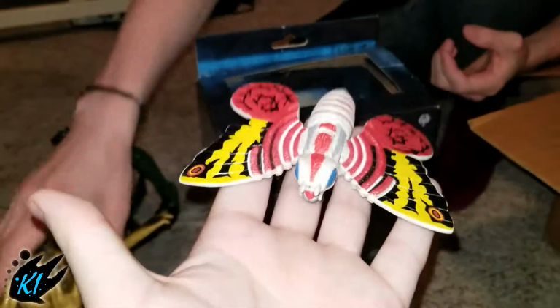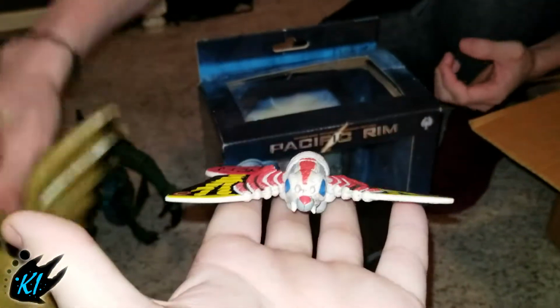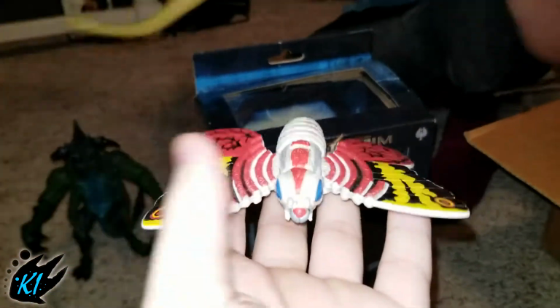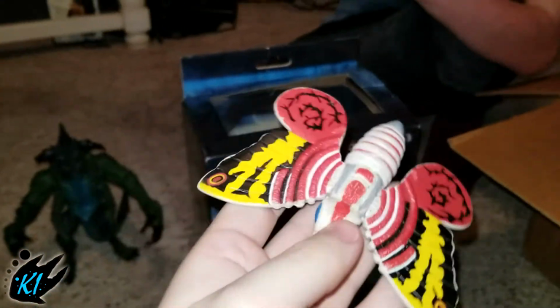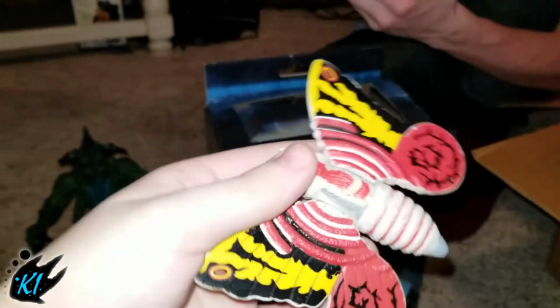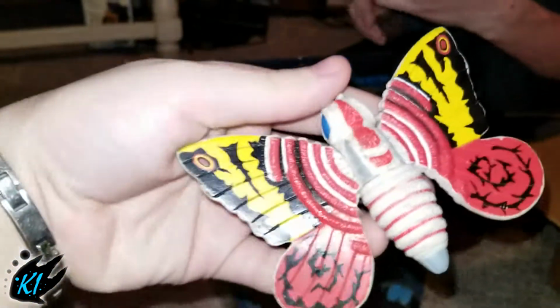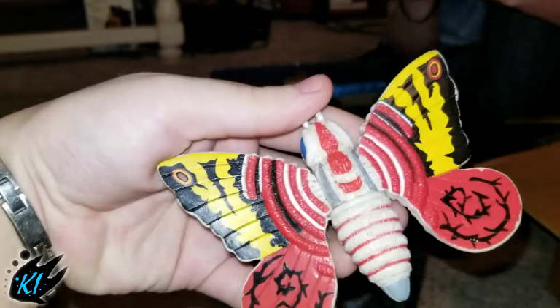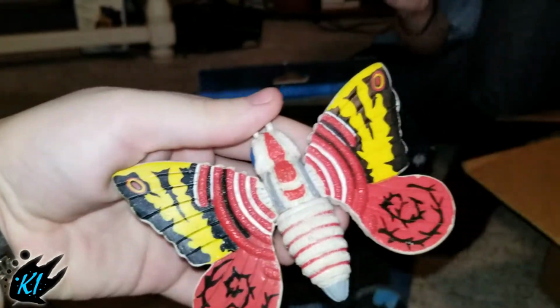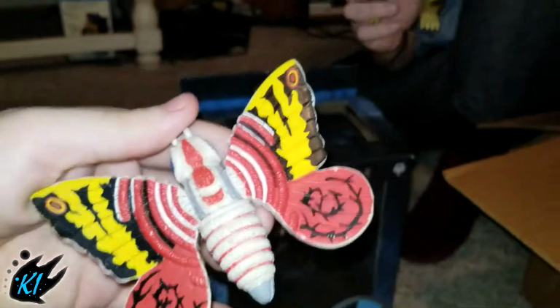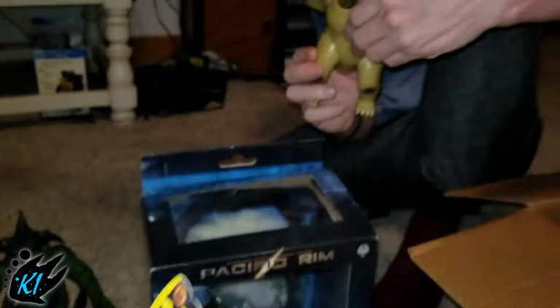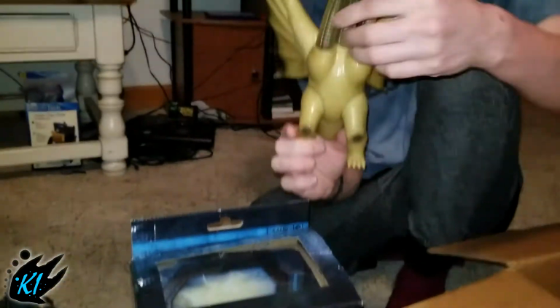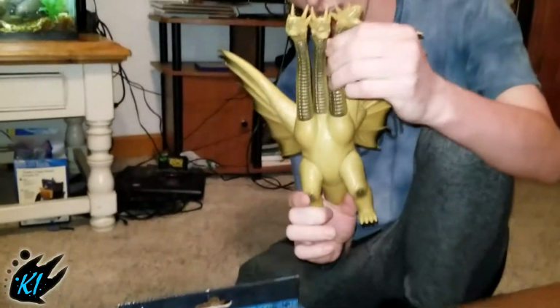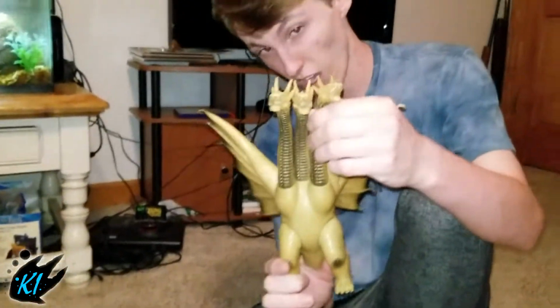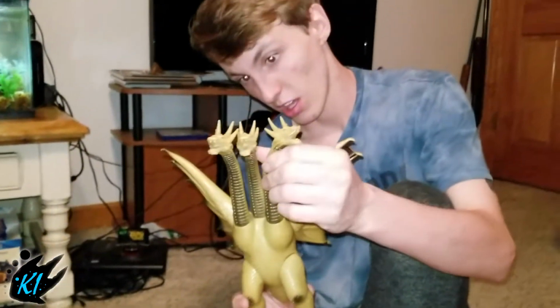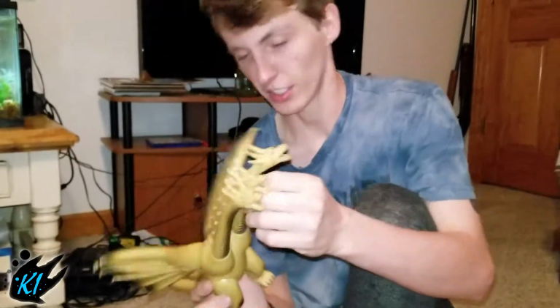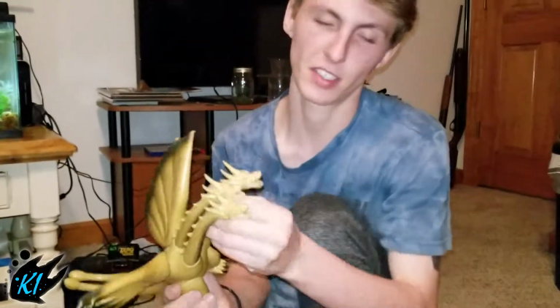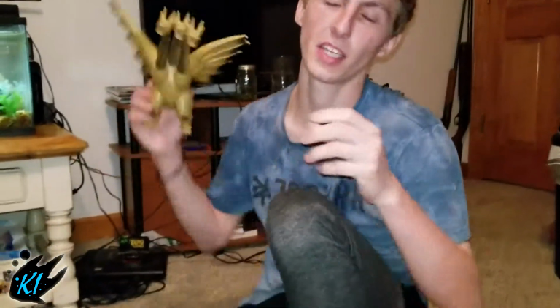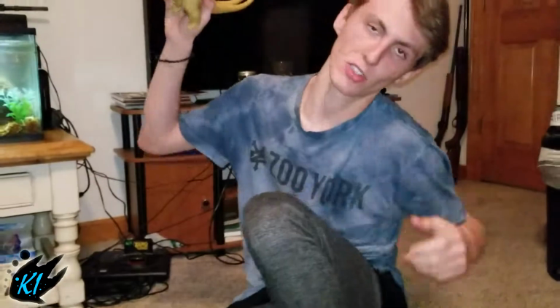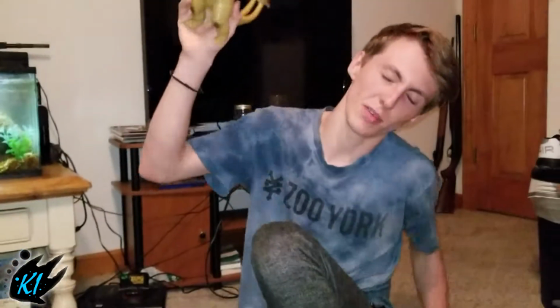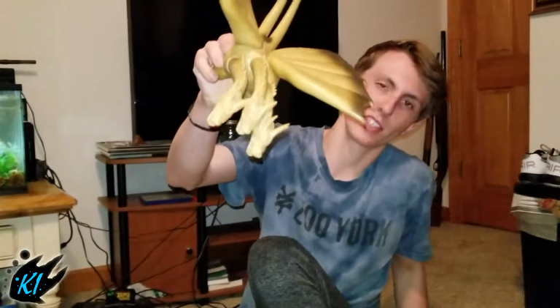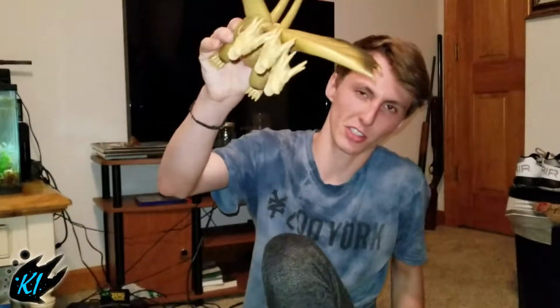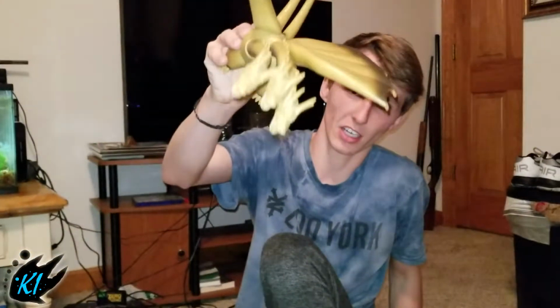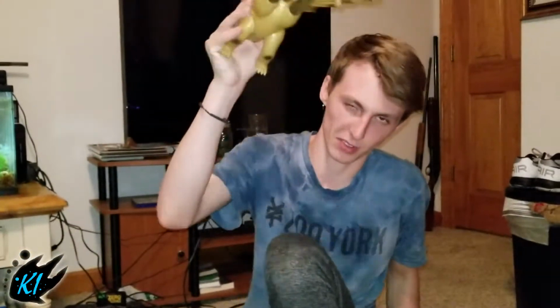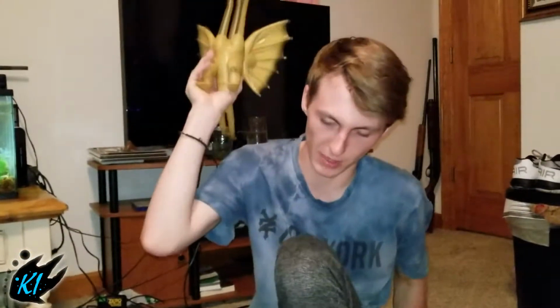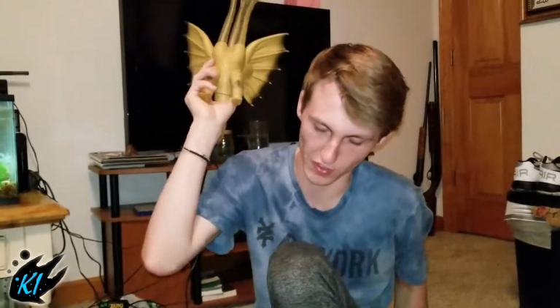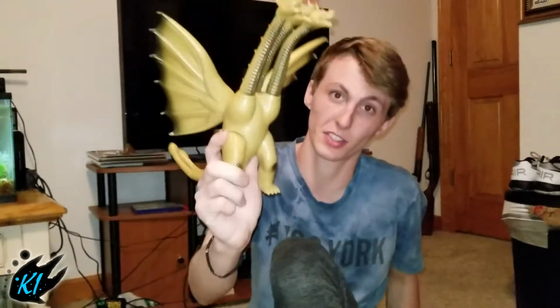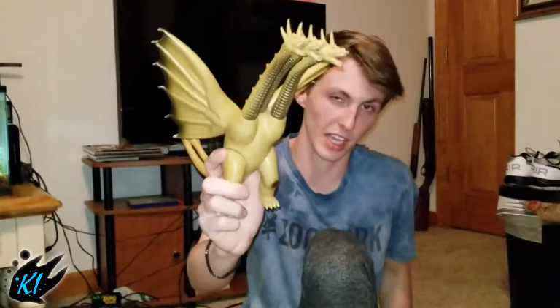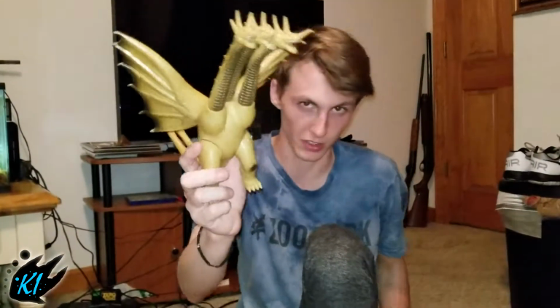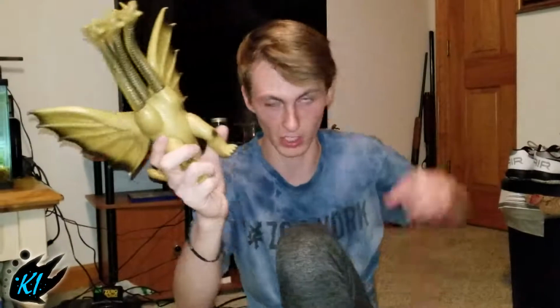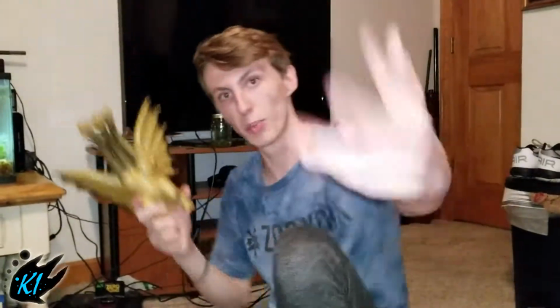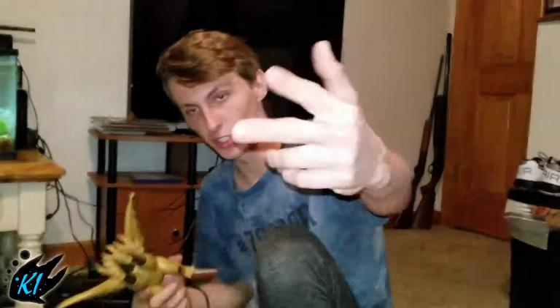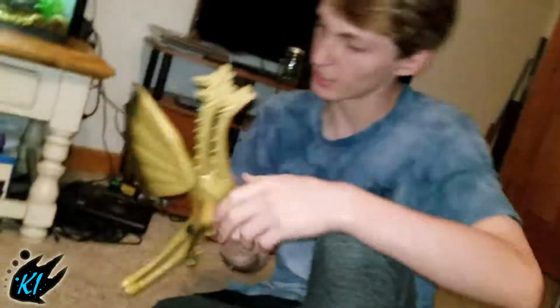The figure I was most excited about was the 1984 vintage King Ghidorah. This has been a Kaiju Island unboxing video — make sure to like, comment, and subscribe, and also follow our Instagram at Kaiju underscore Island. Peace!